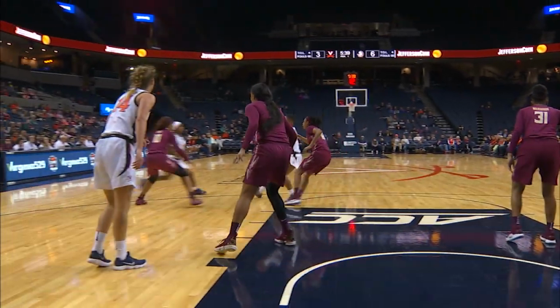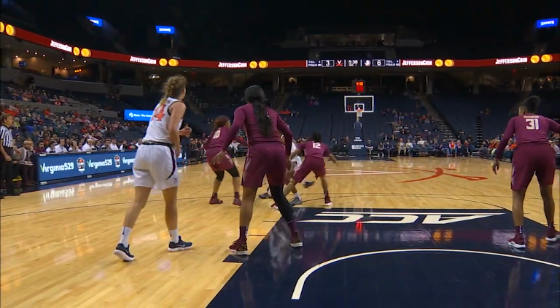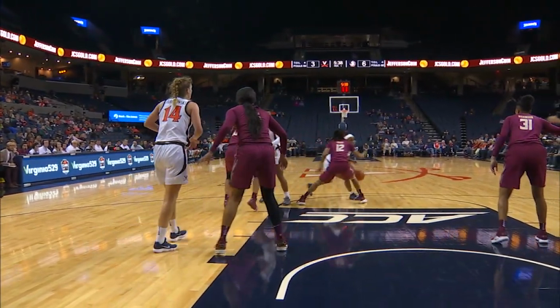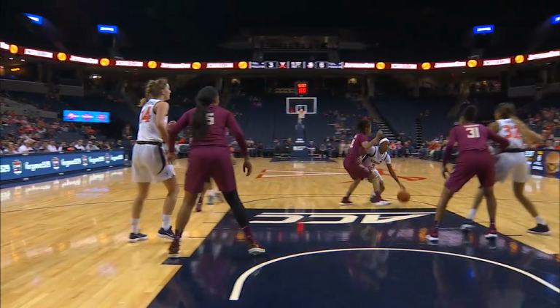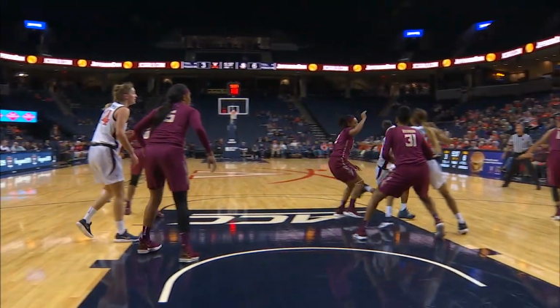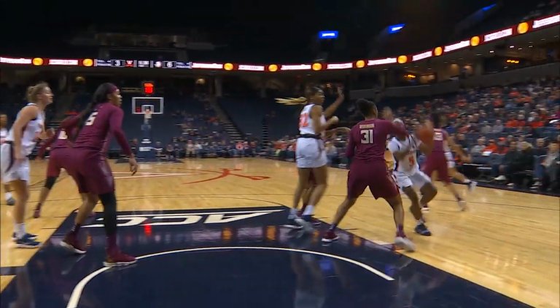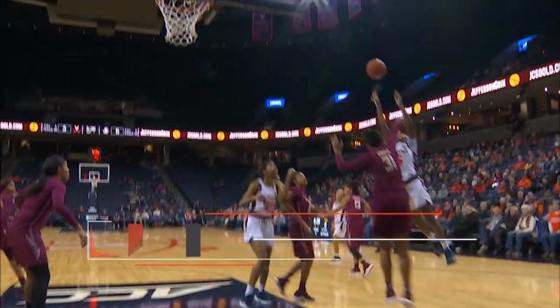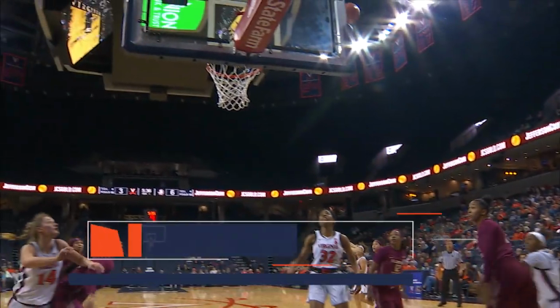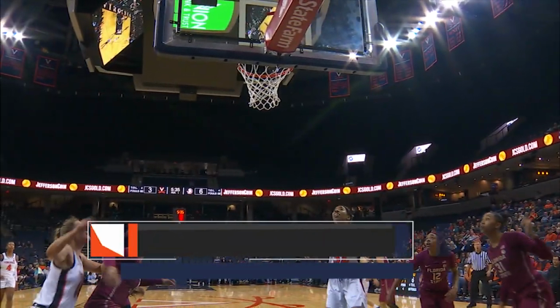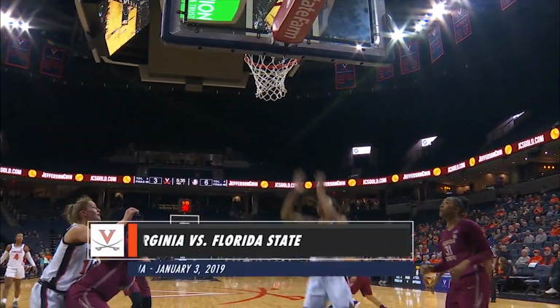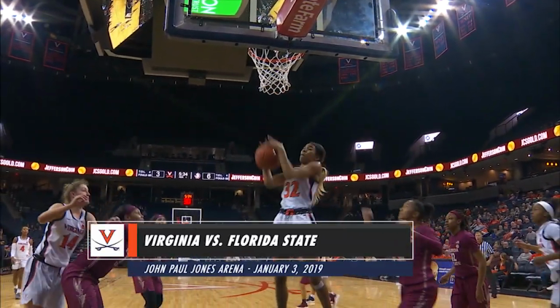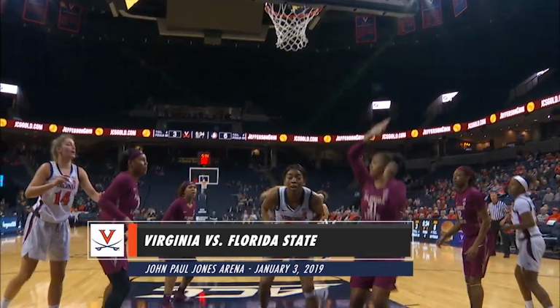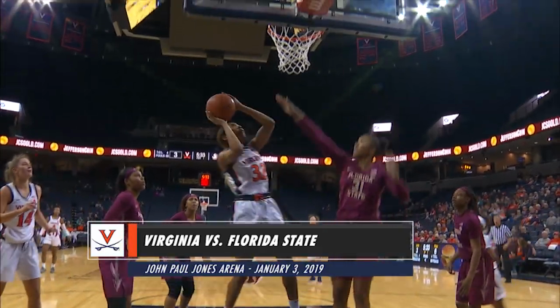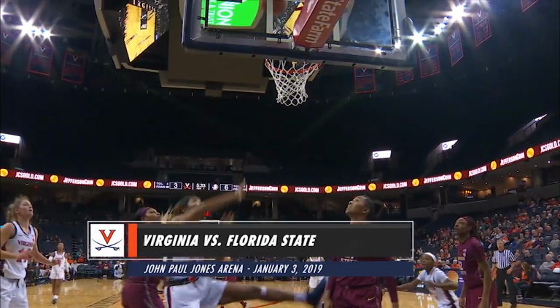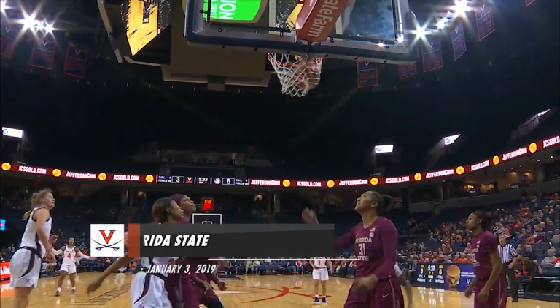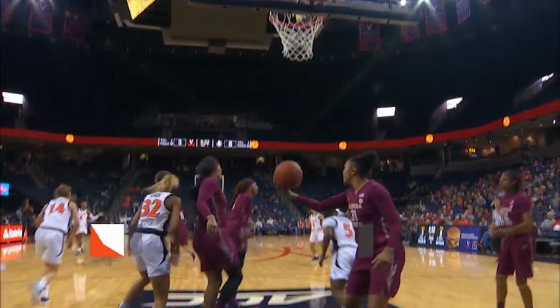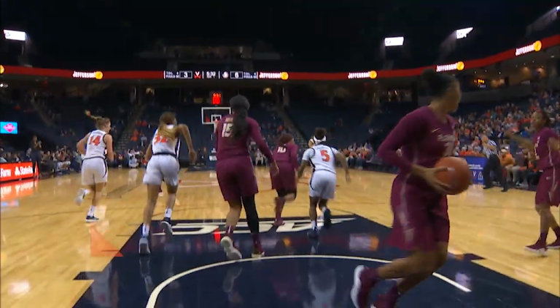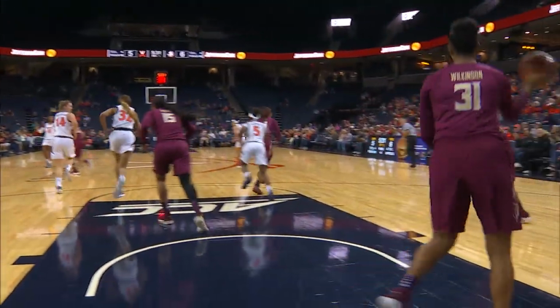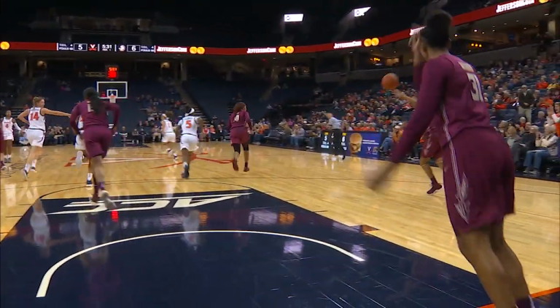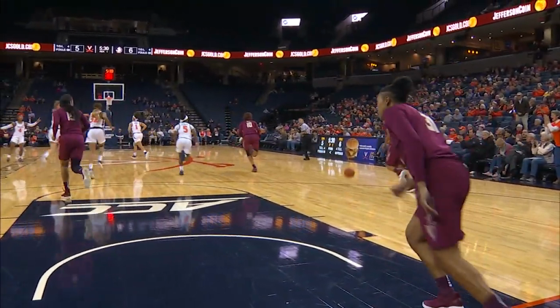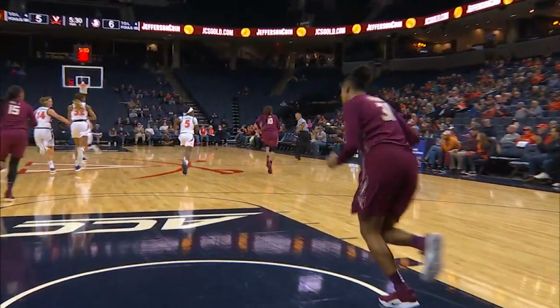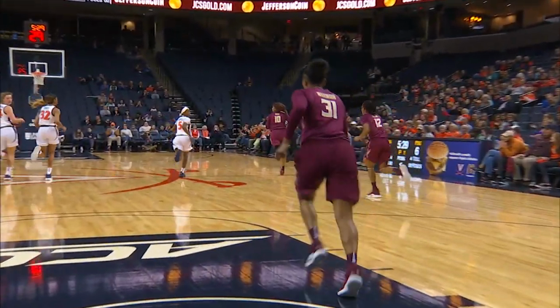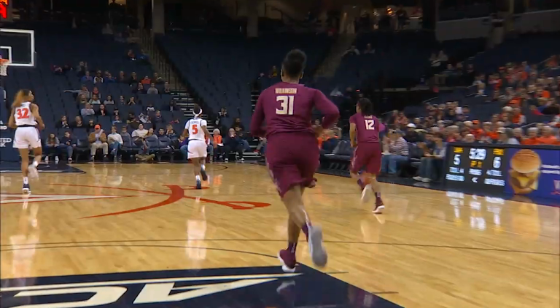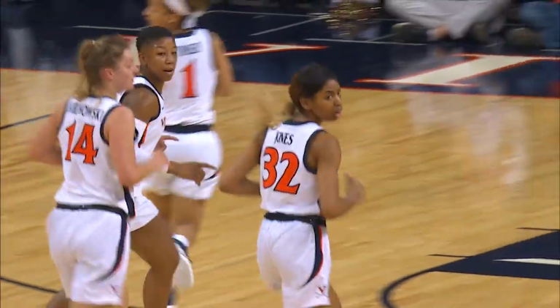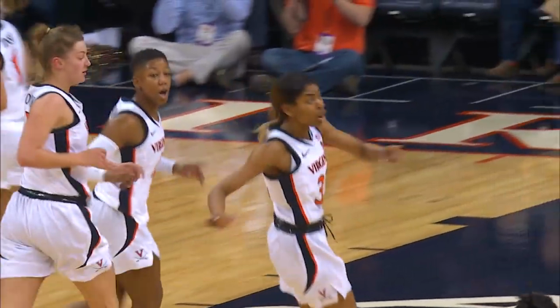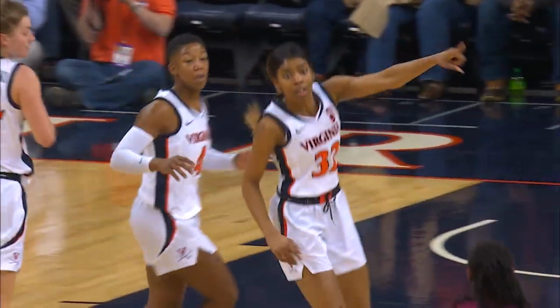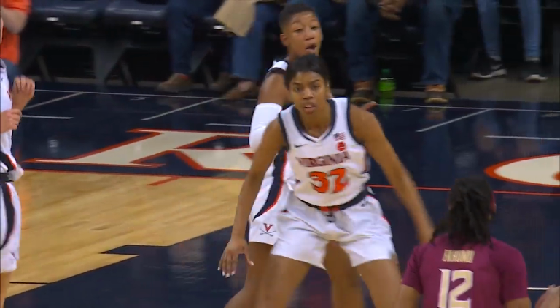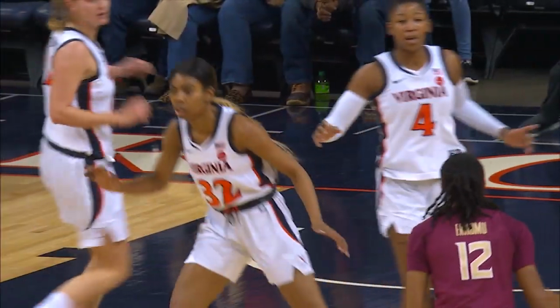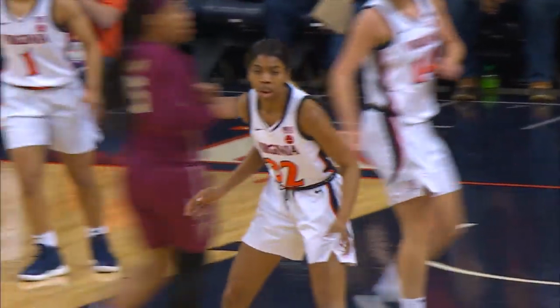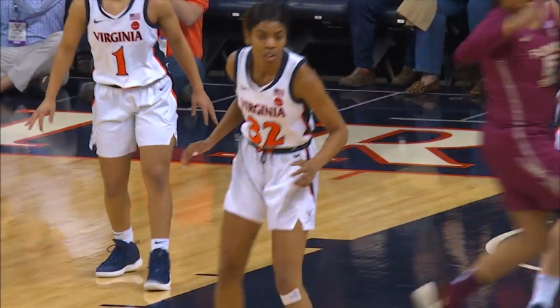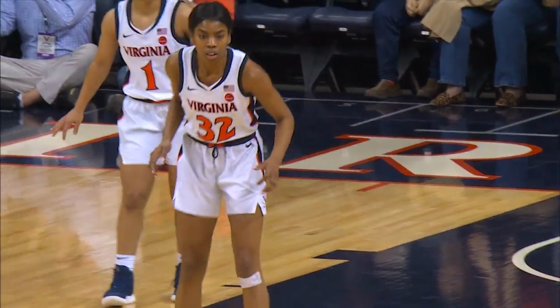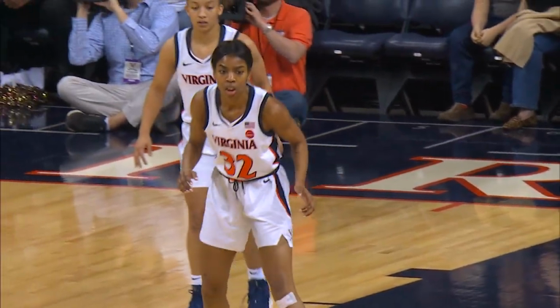Virginia tries to counter Florida State by putting its three quickest guards on the floor. Here's a wild shot on the baseline from Caldwell. It won't go, but the putback is there from Monet Jones, and she's found good position on two consecutive offensive opportunities.